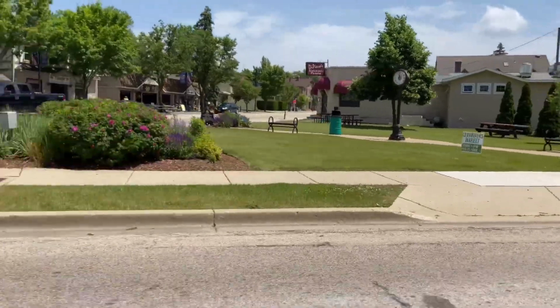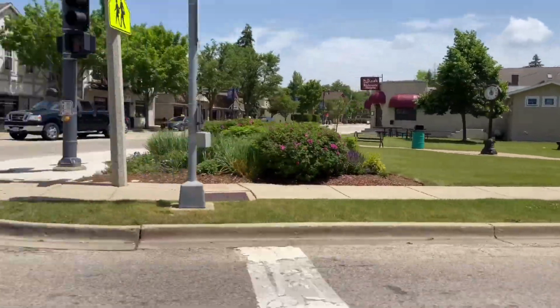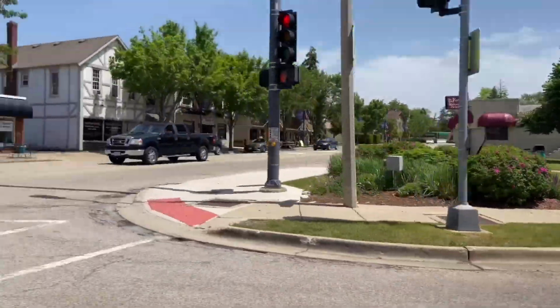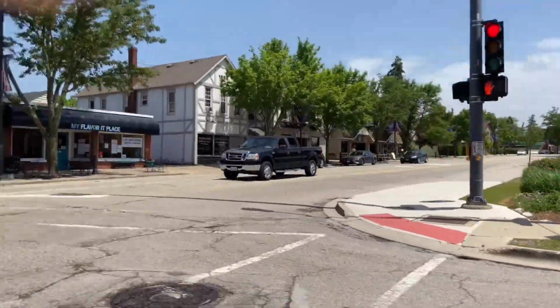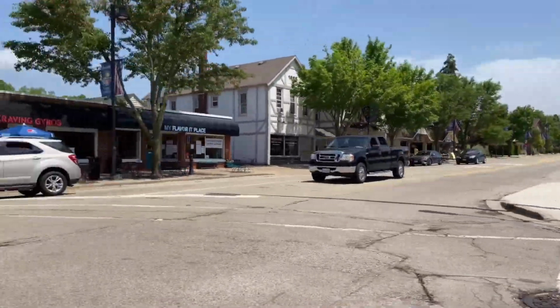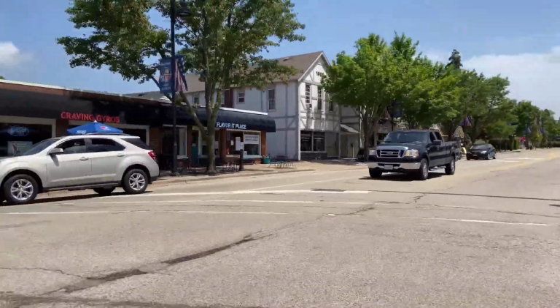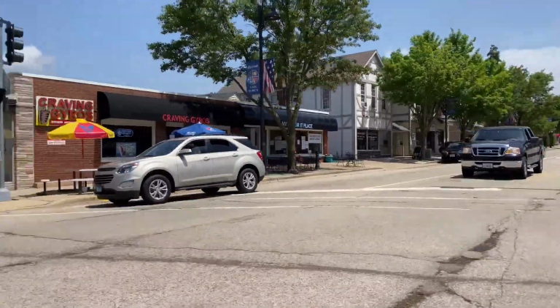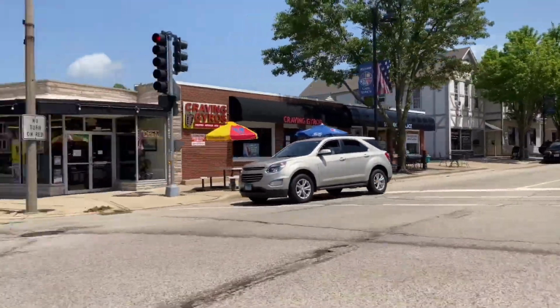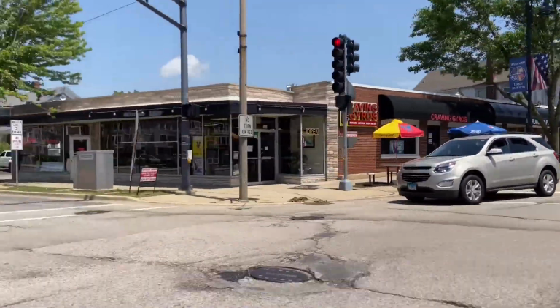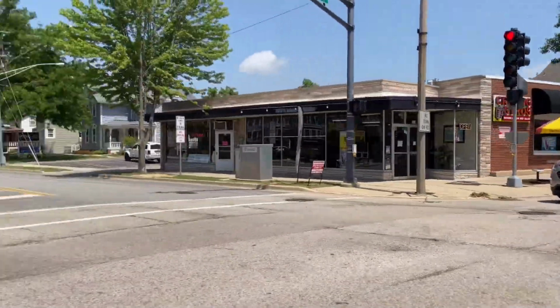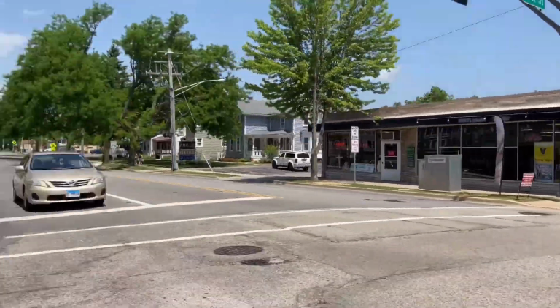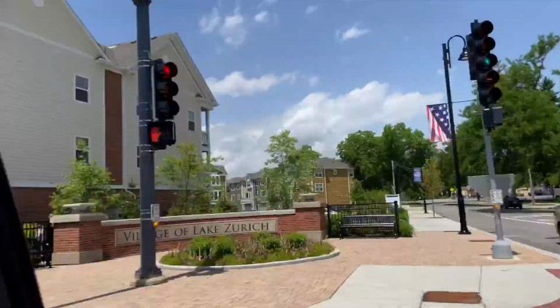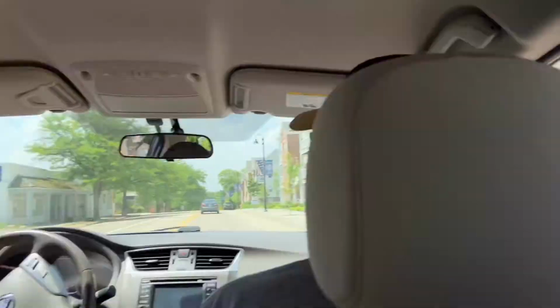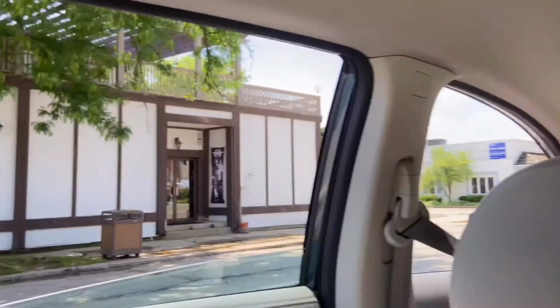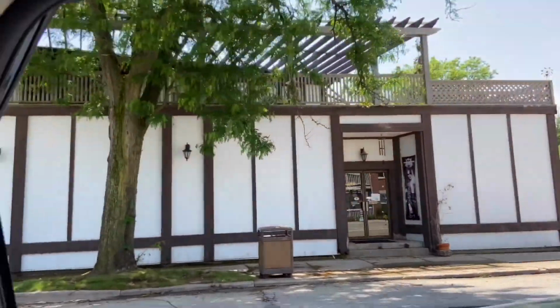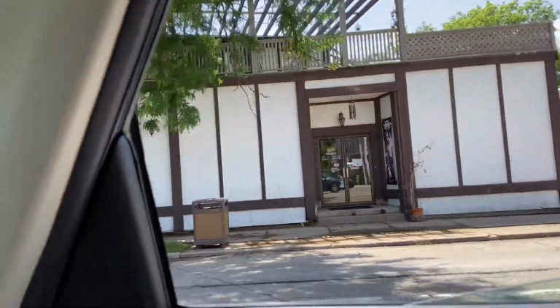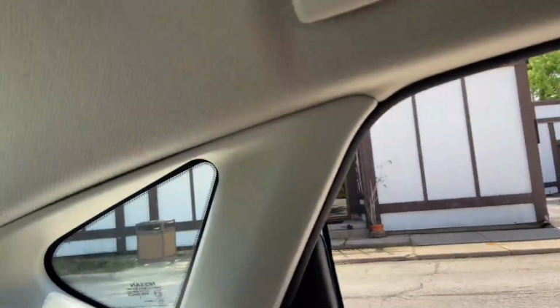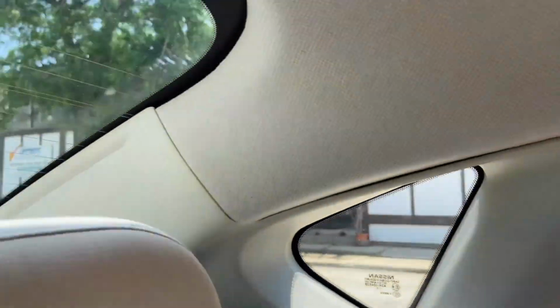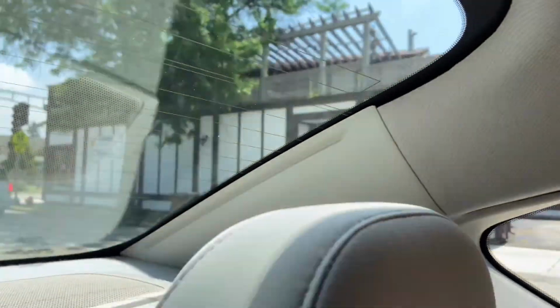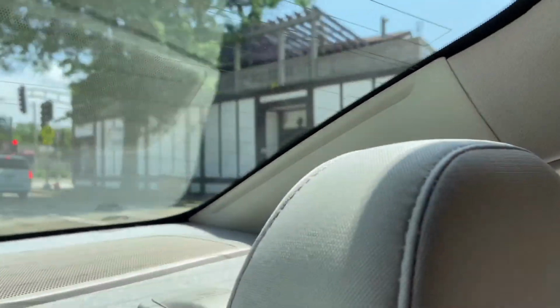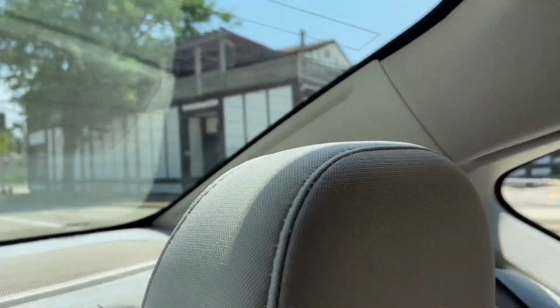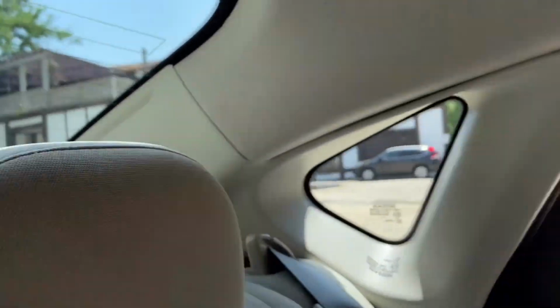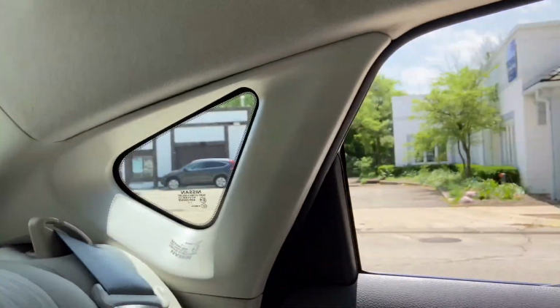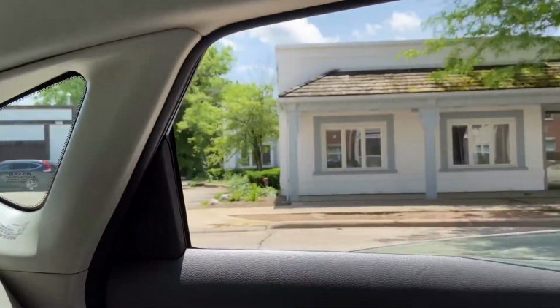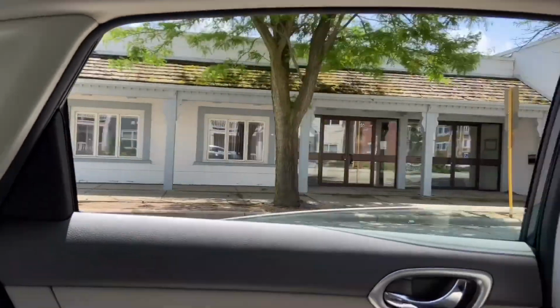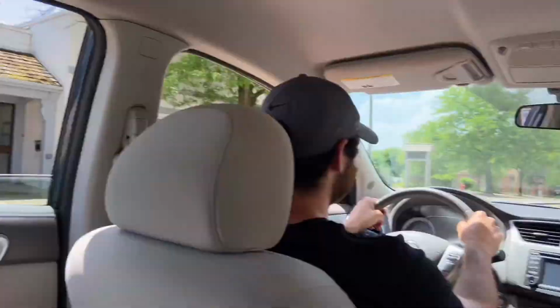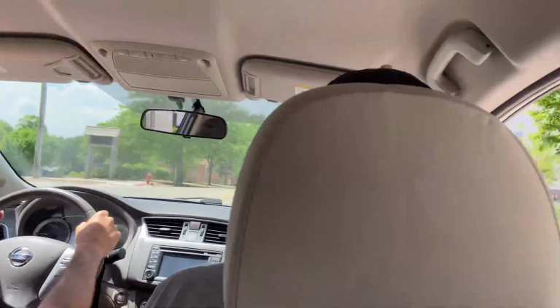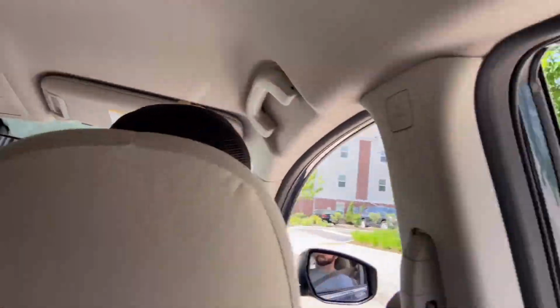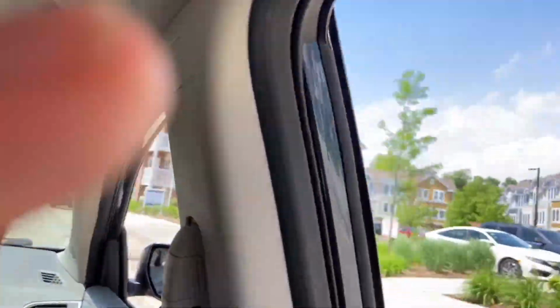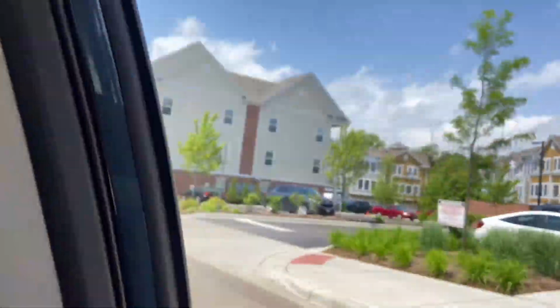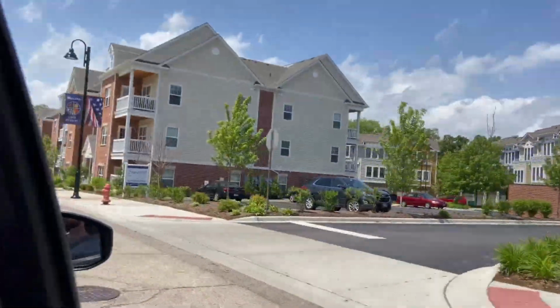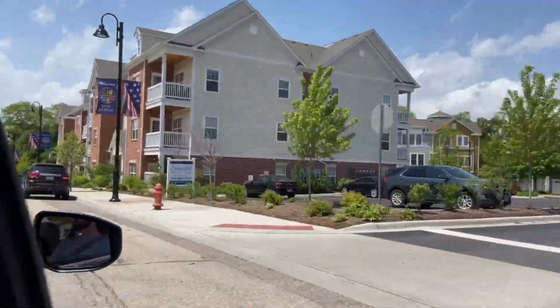We got my favorite place if you want some ice cream. Here we have Offbeat, a nice little music shop in downtown, and we're coming up on the lake here.